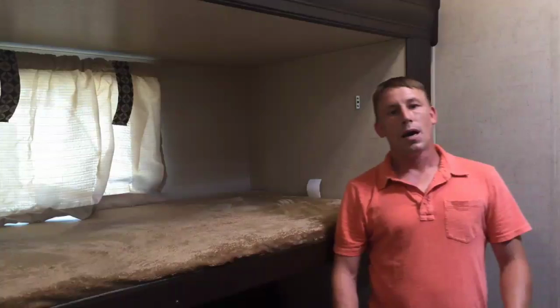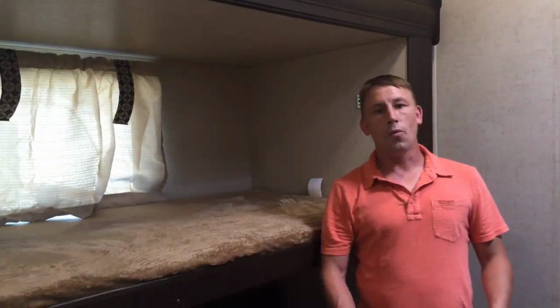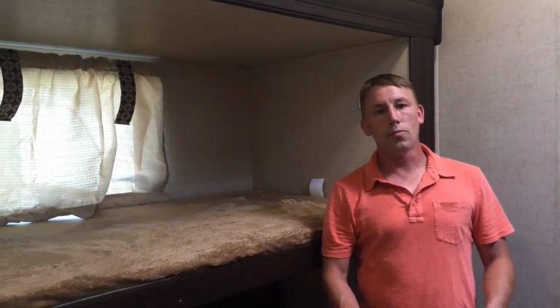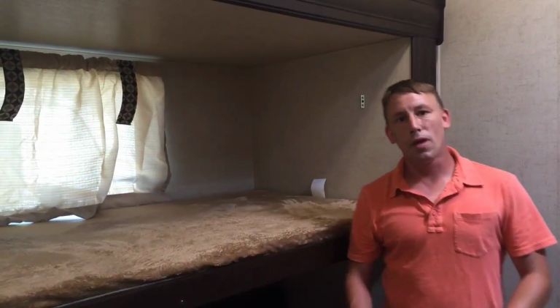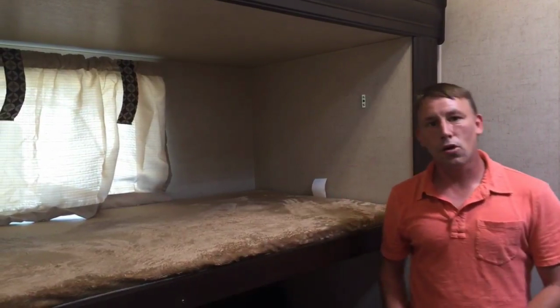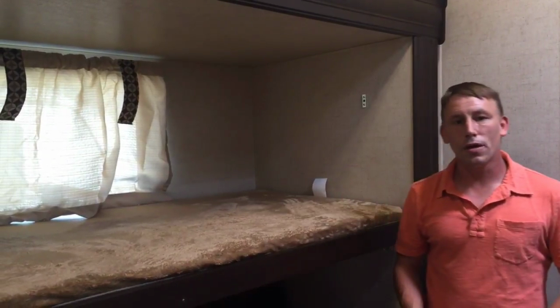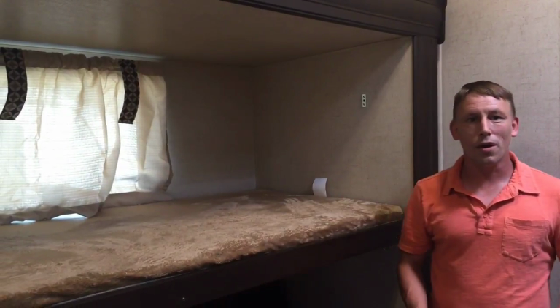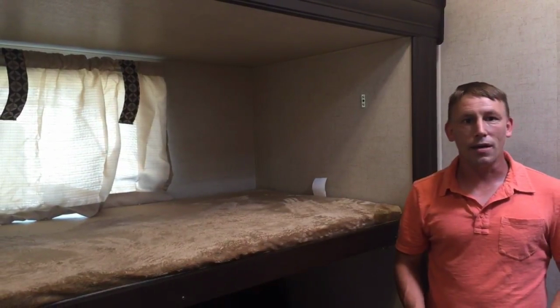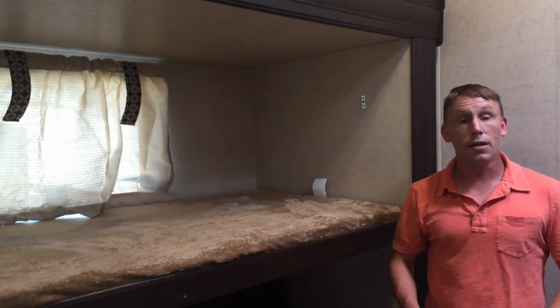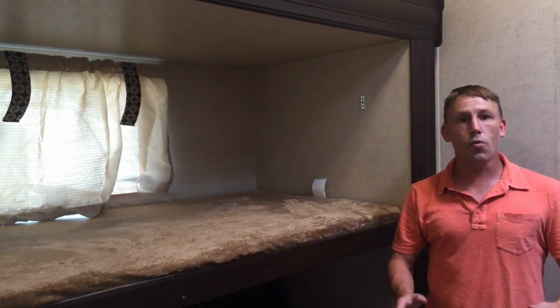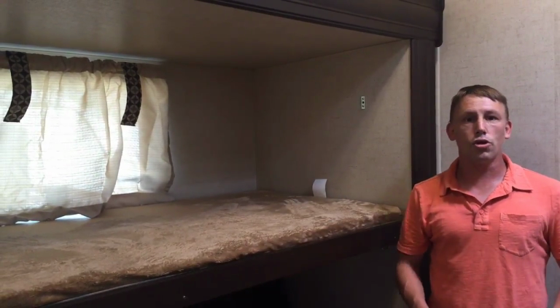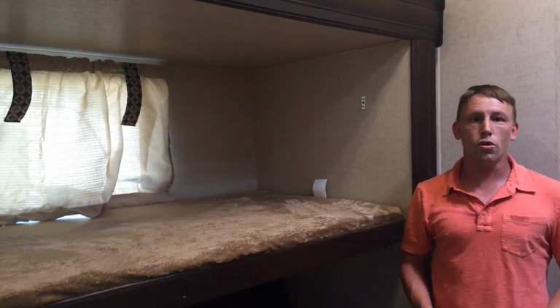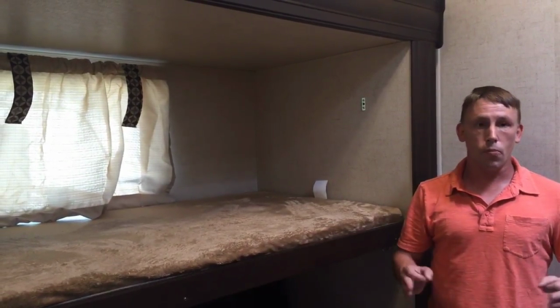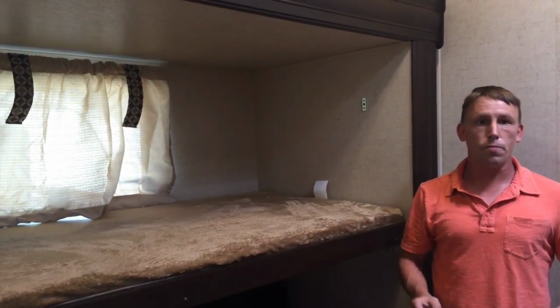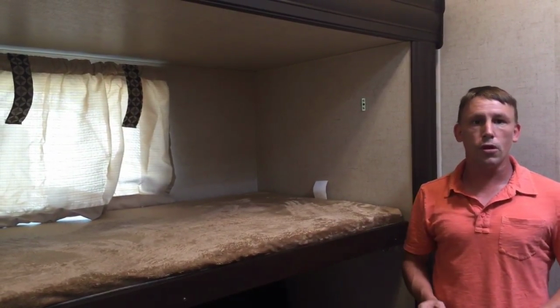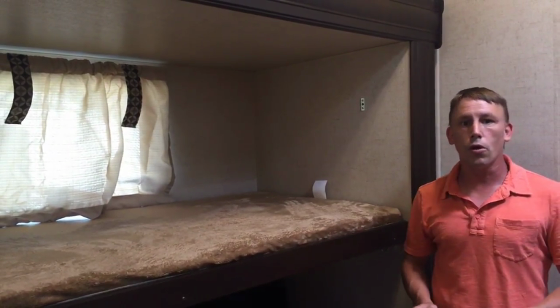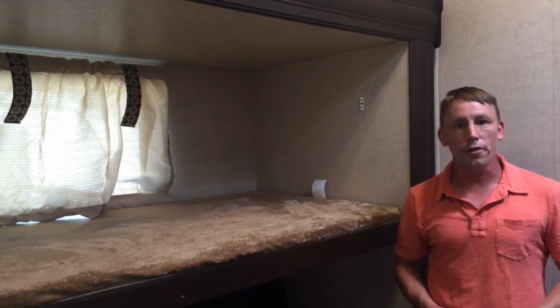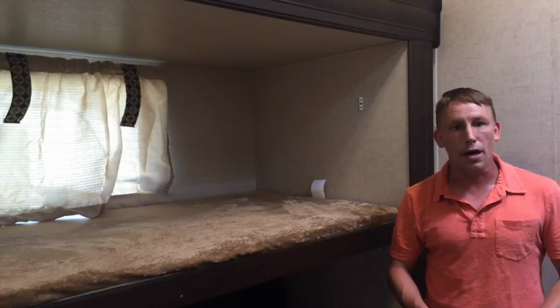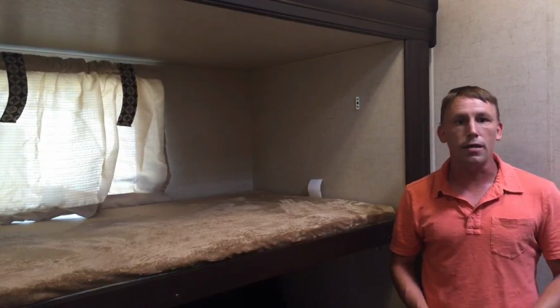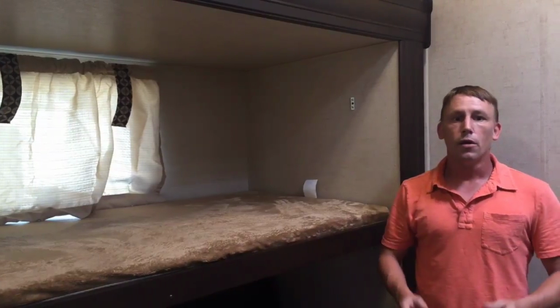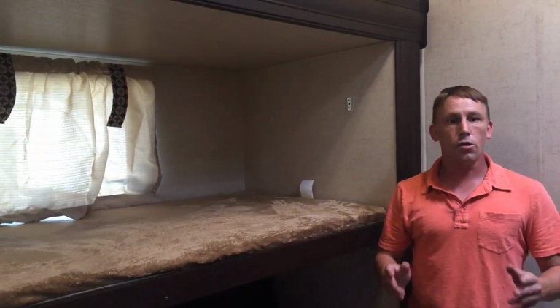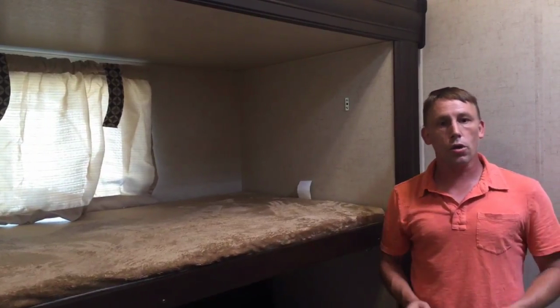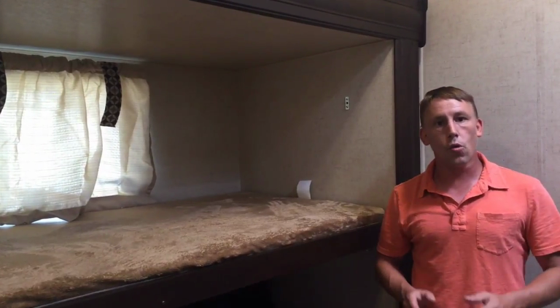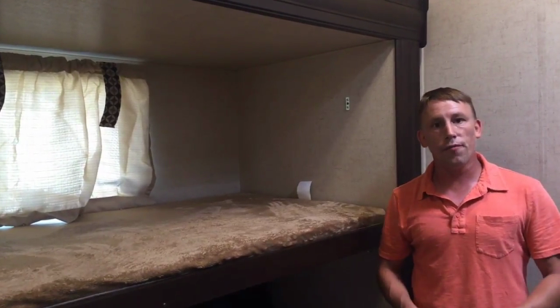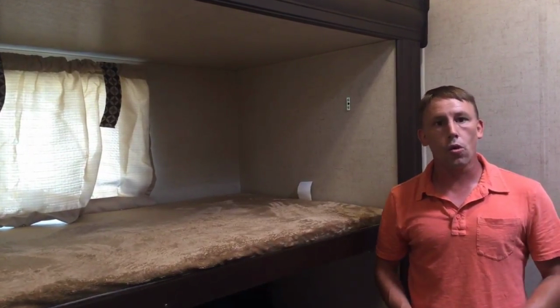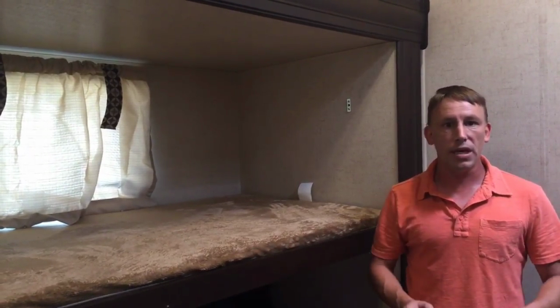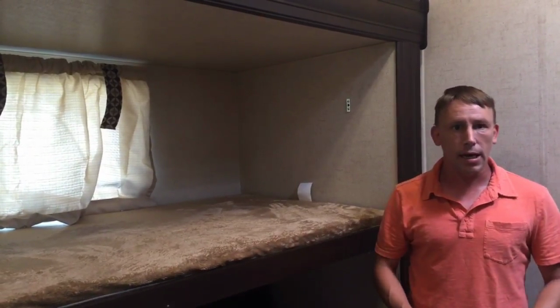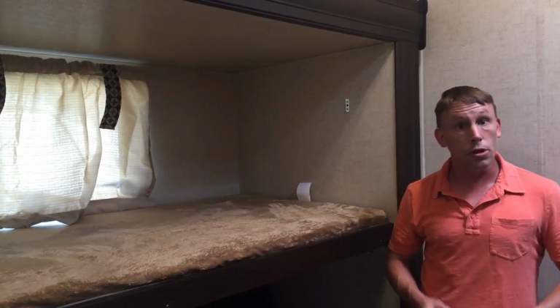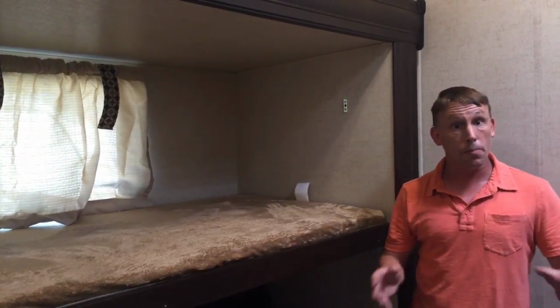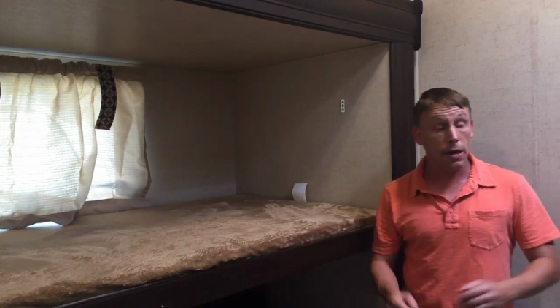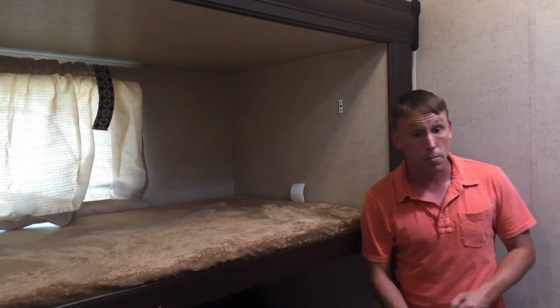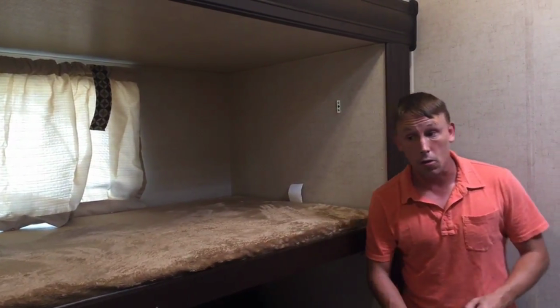Hi, welcome to Opelak RV Online. Today I want to show you a Sportsman fifth wheel we've got in. It's a 344BH, which is a bunkhouse model.